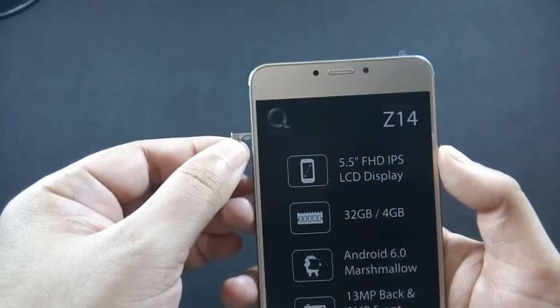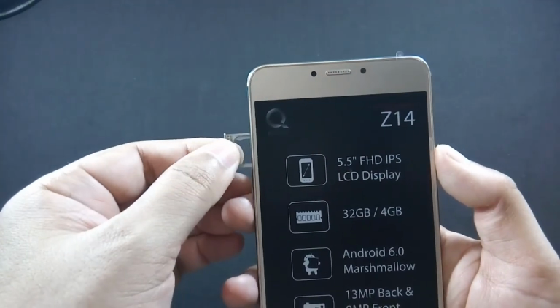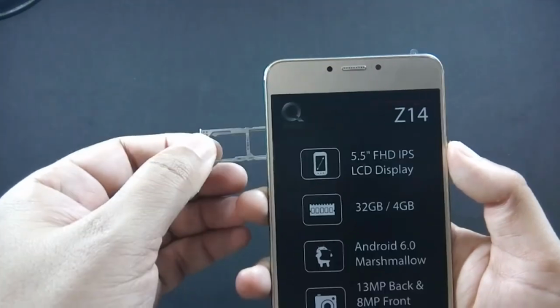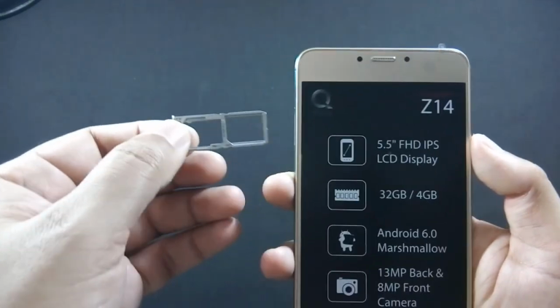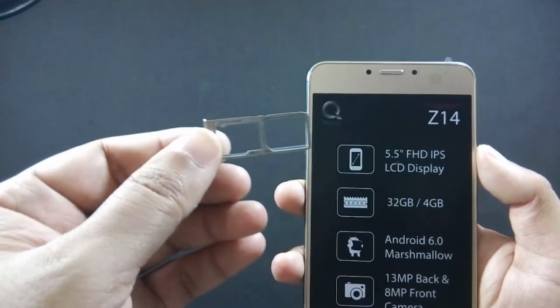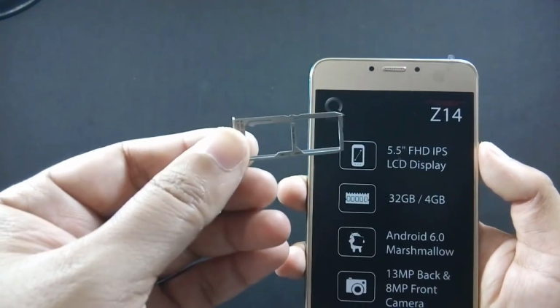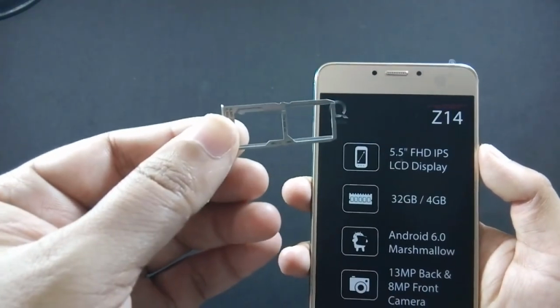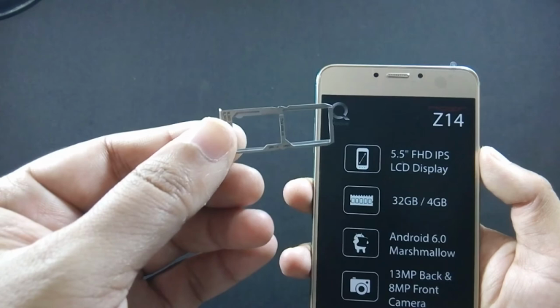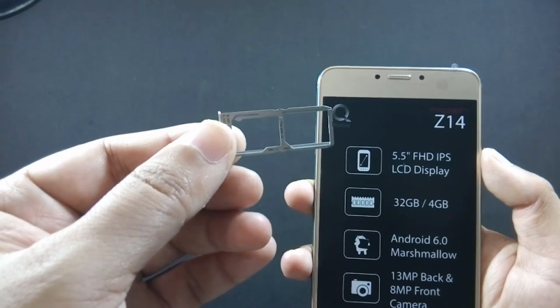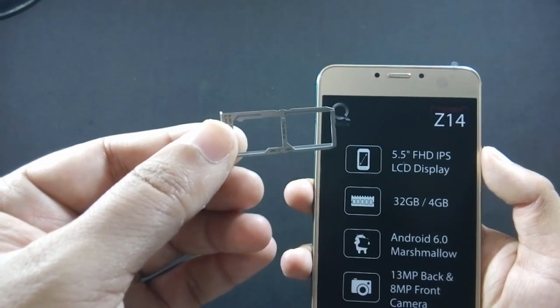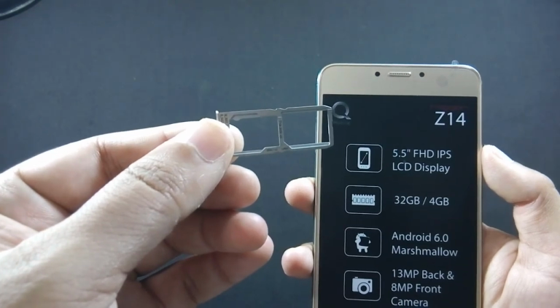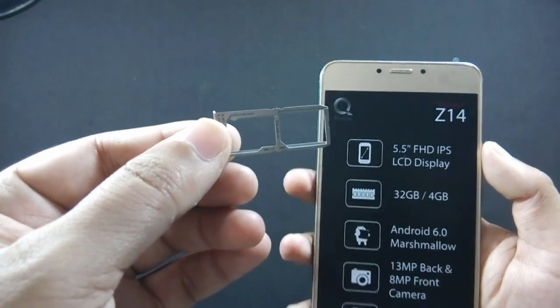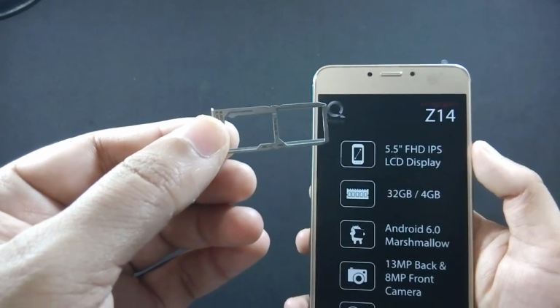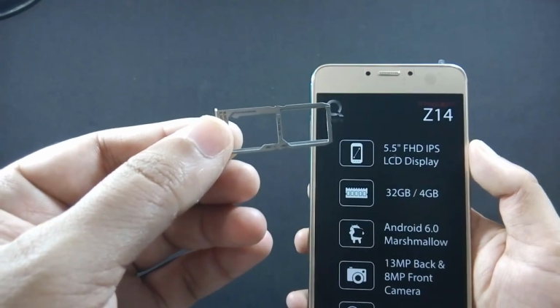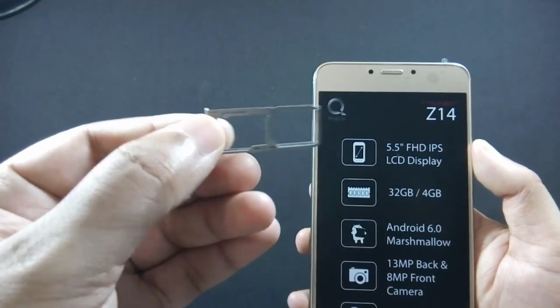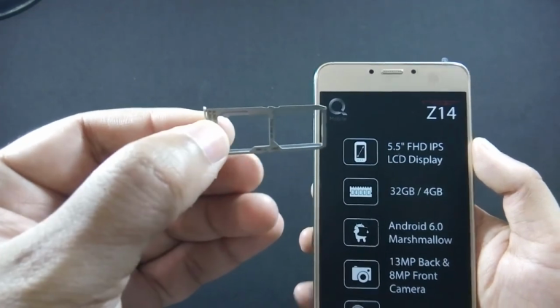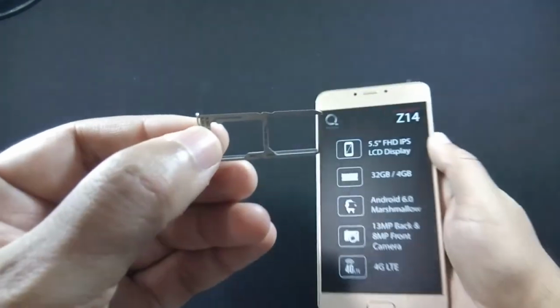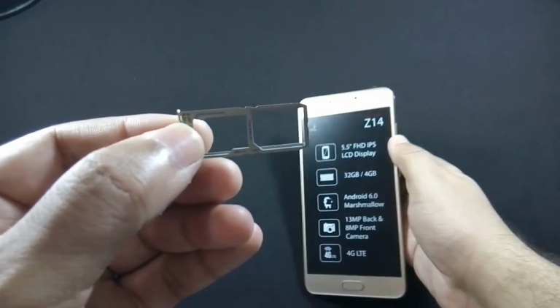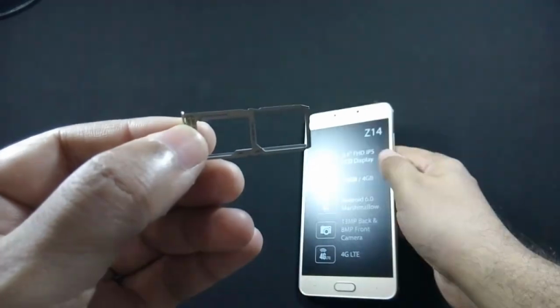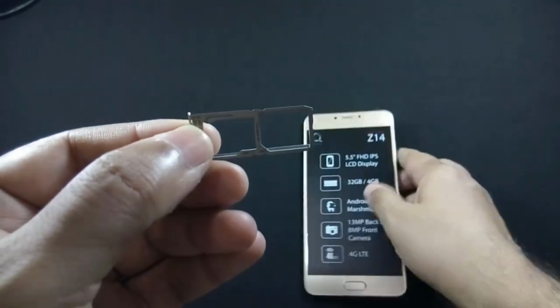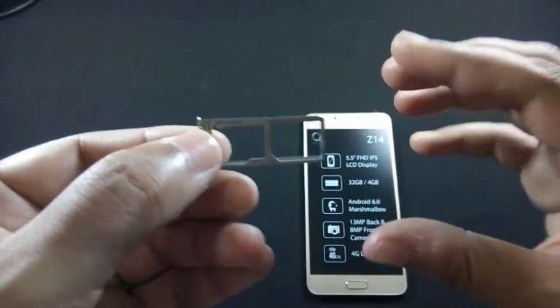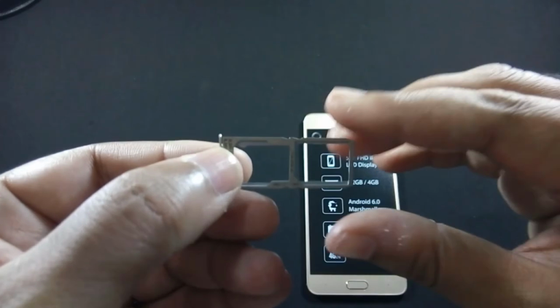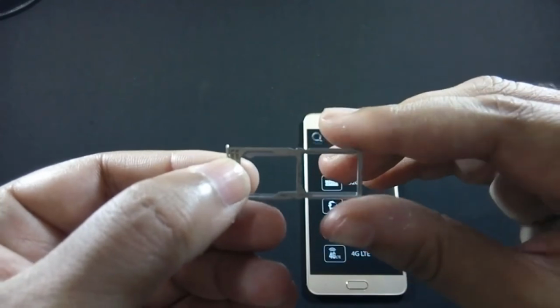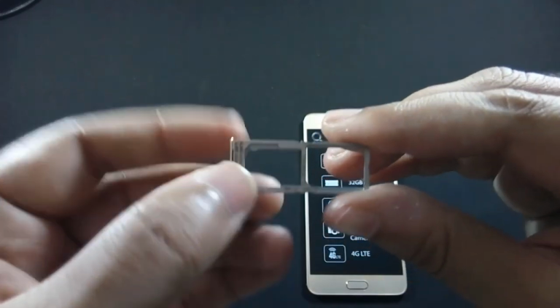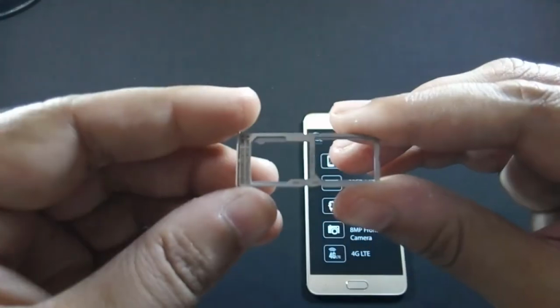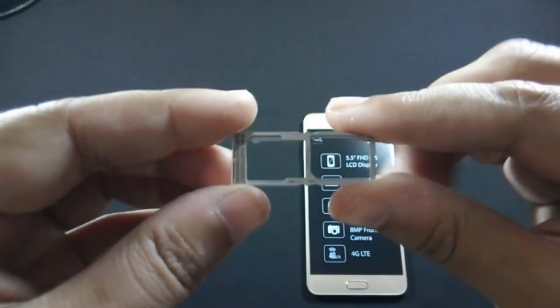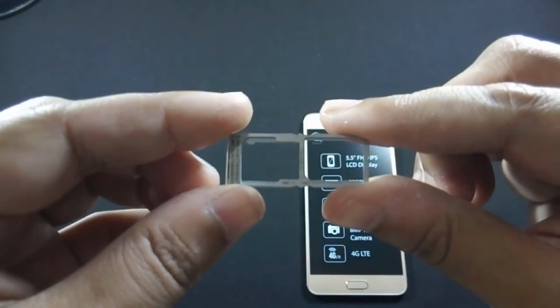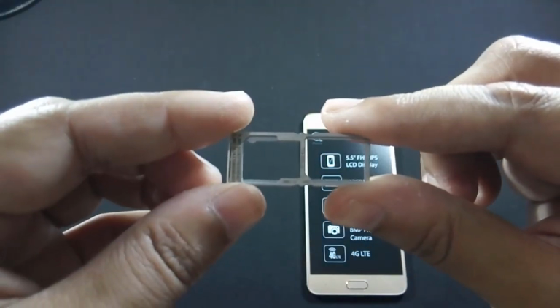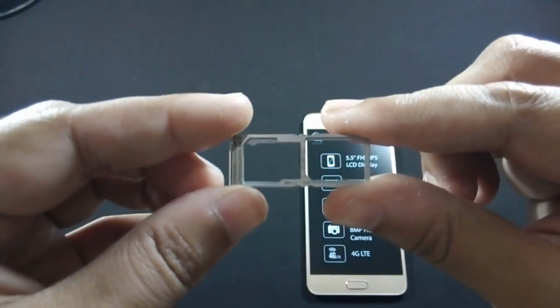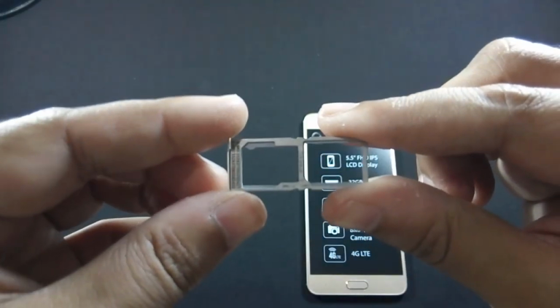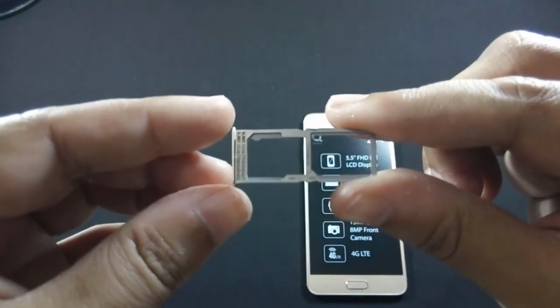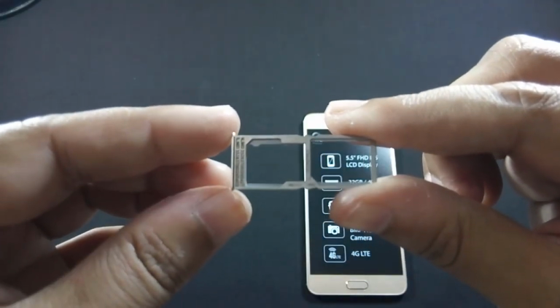Here is the SIM tray — it is hybrid. So either you can use two SIMs at a time, or one SIM and a microSD card. The phone supports up to 128GB microSD card.